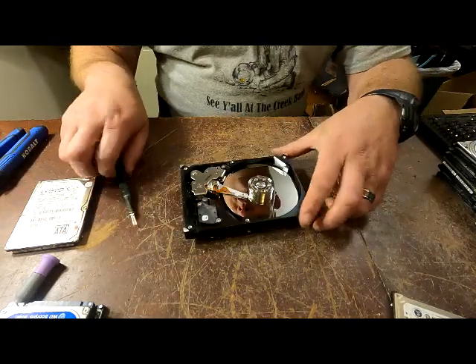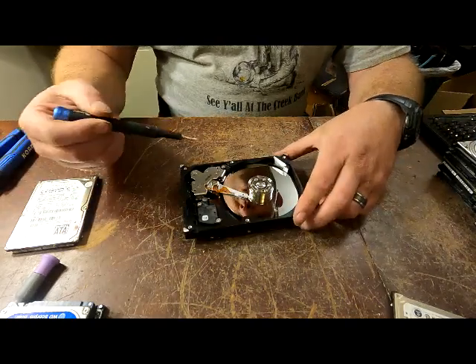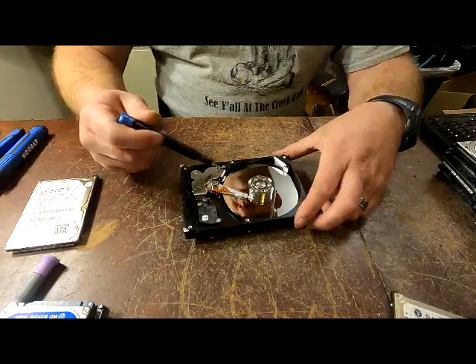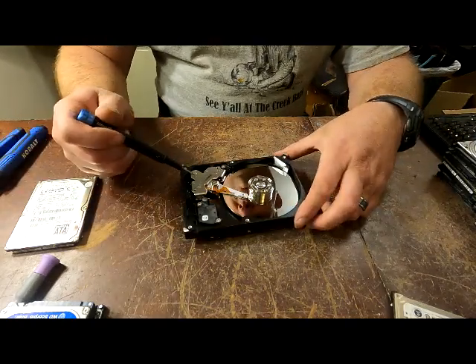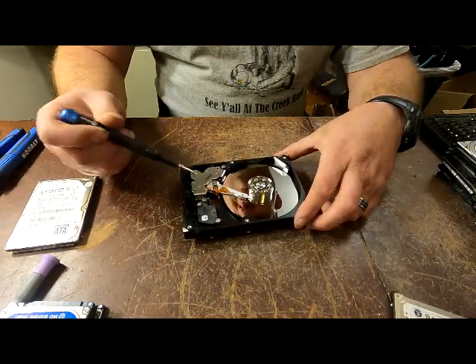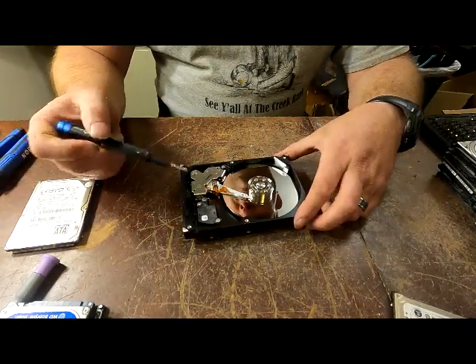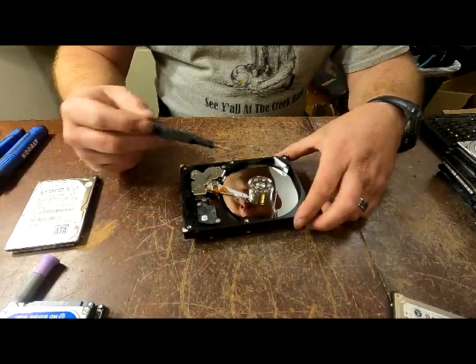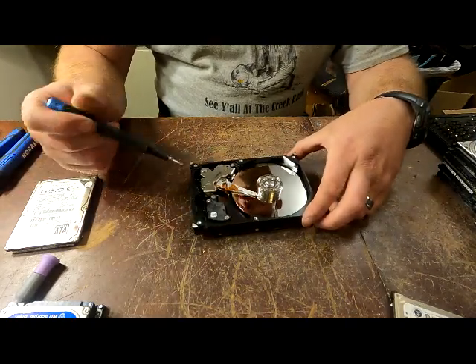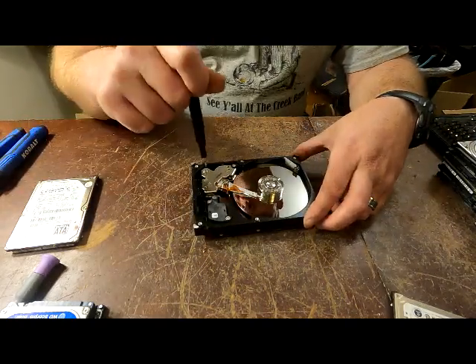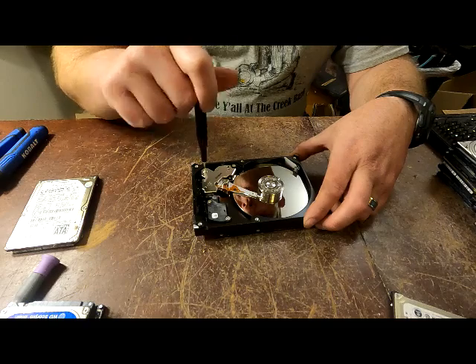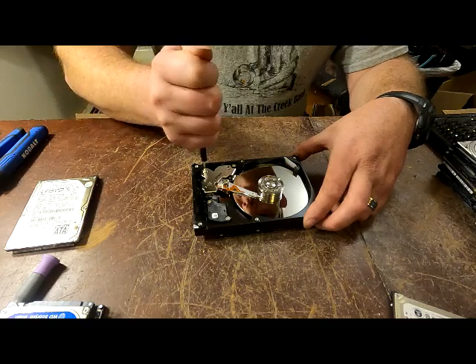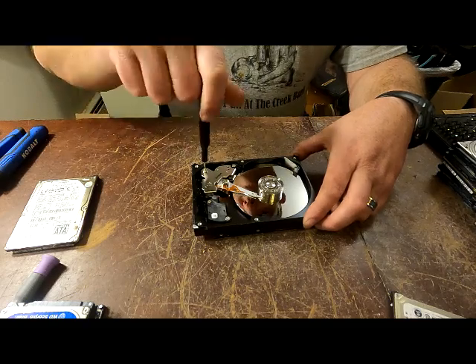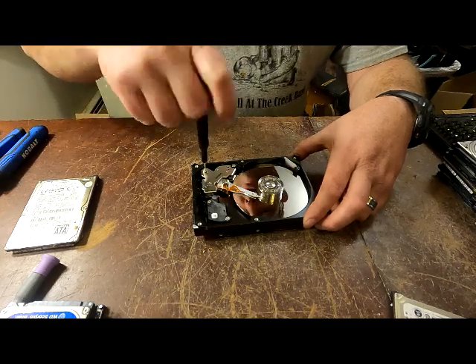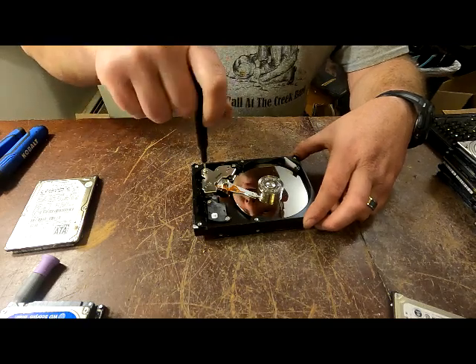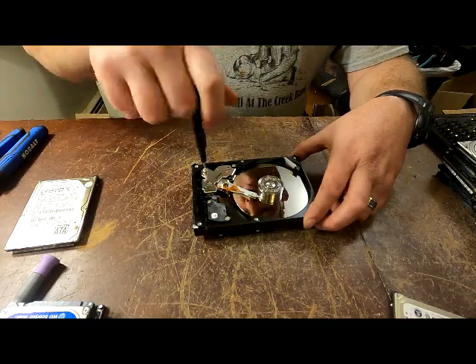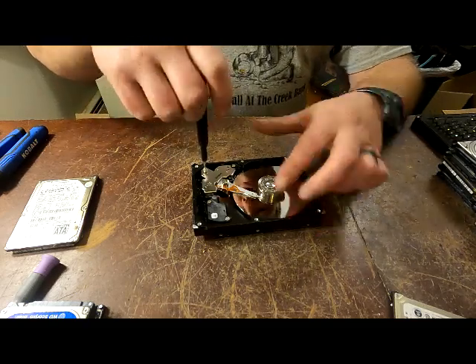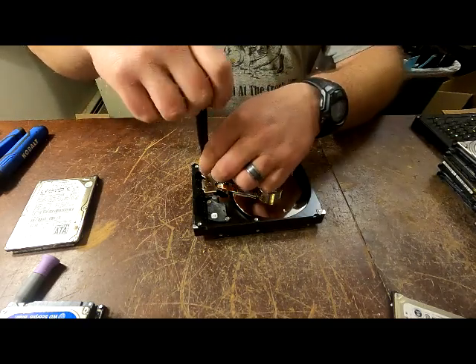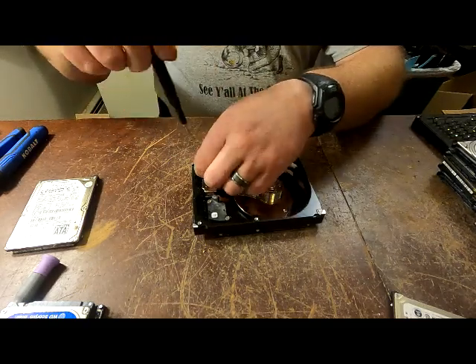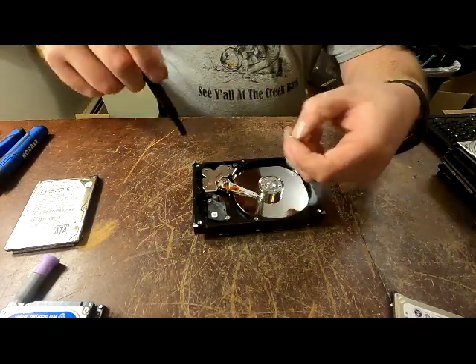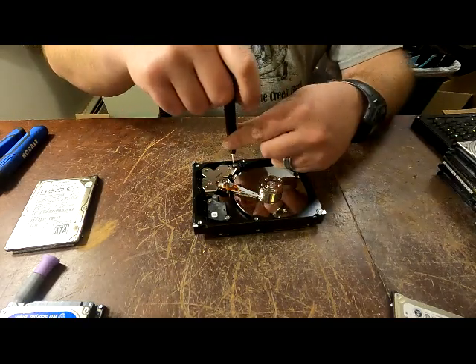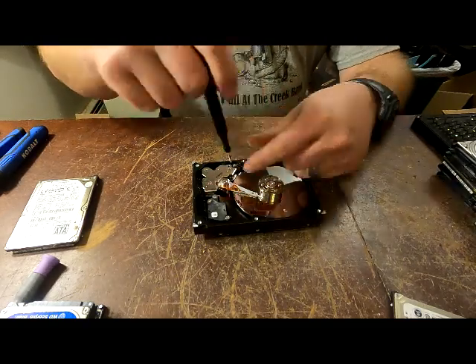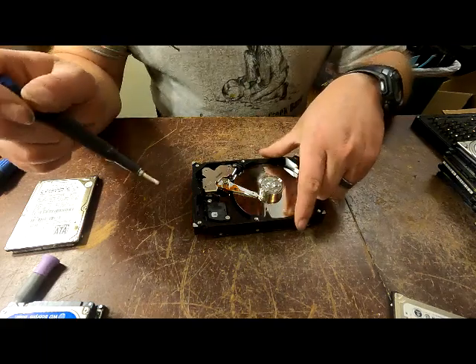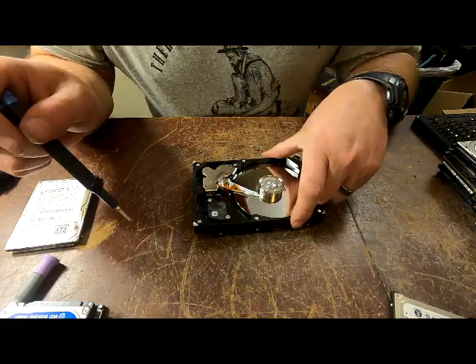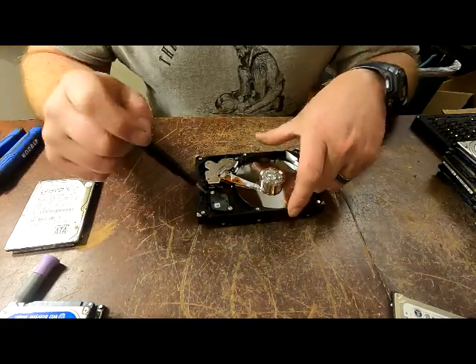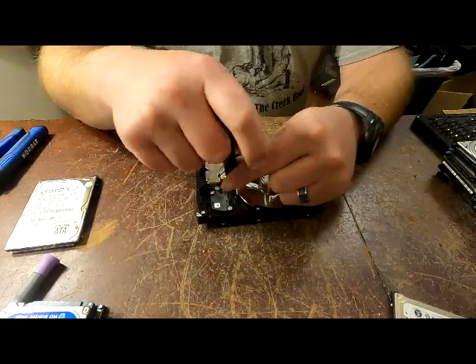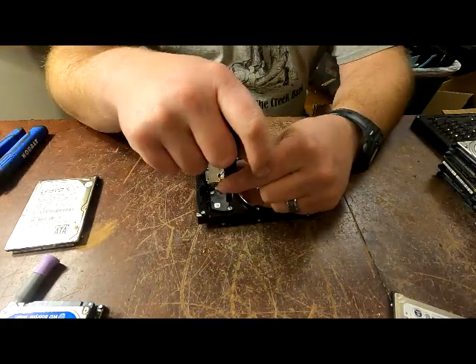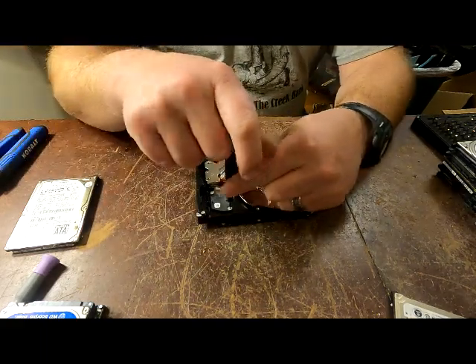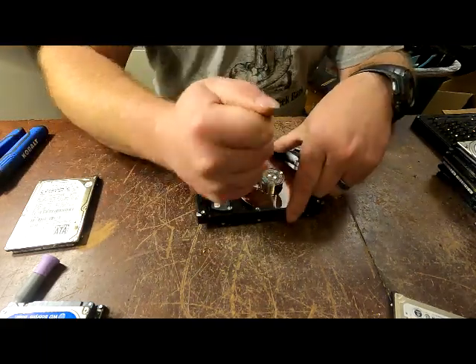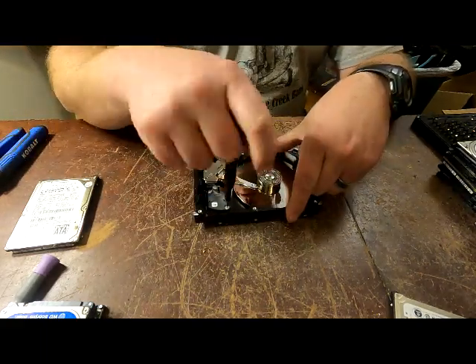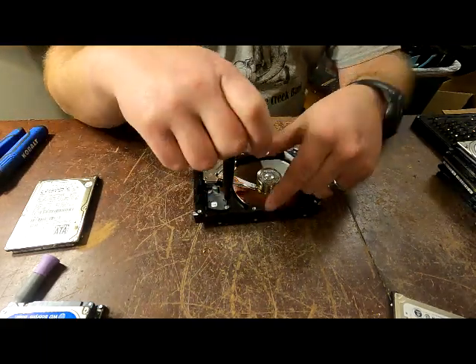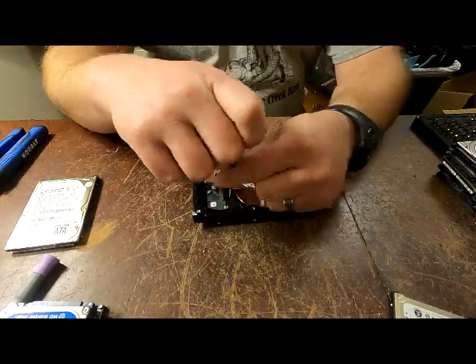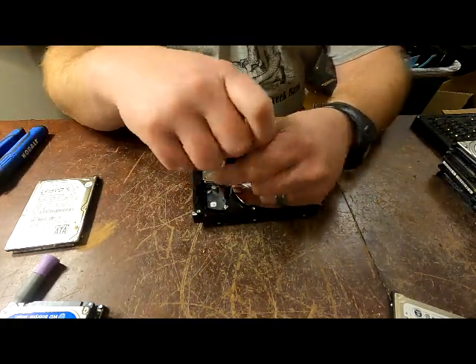At this point you can go as far as you want. If you want your magnets, you can take them out - I've done complete breakdowns before. You have to decide where you're comfortable breaking down to and how much stuff you want to try to get out of these.